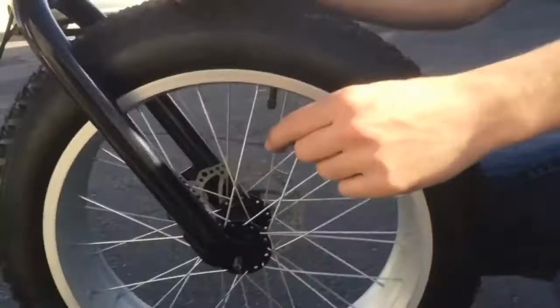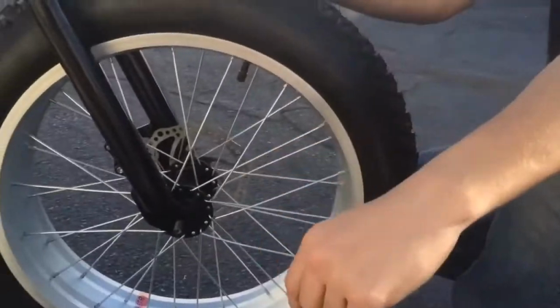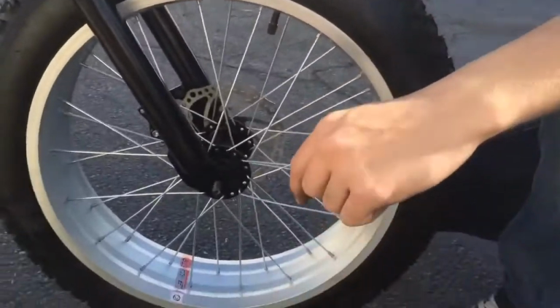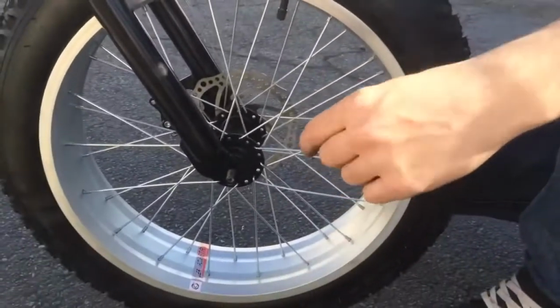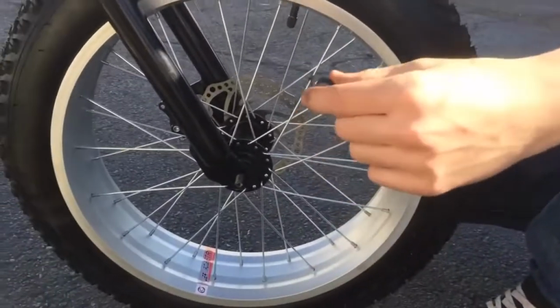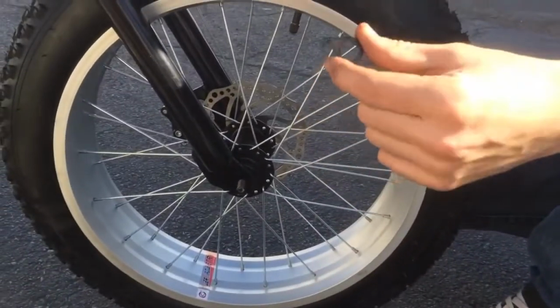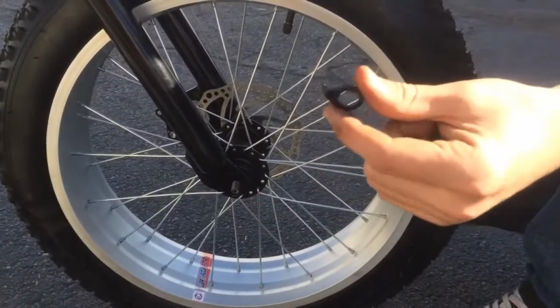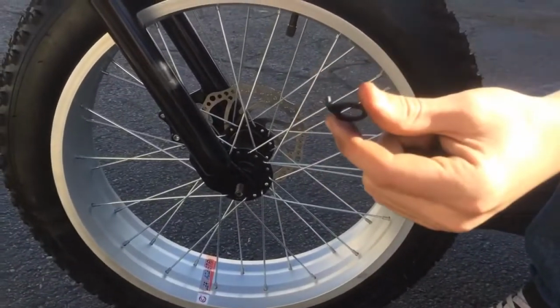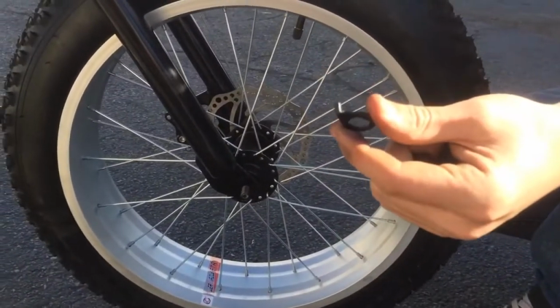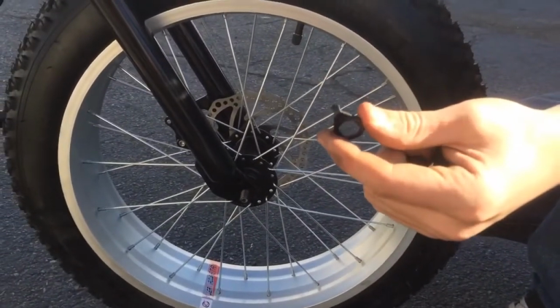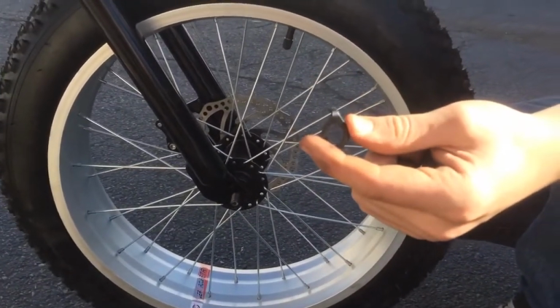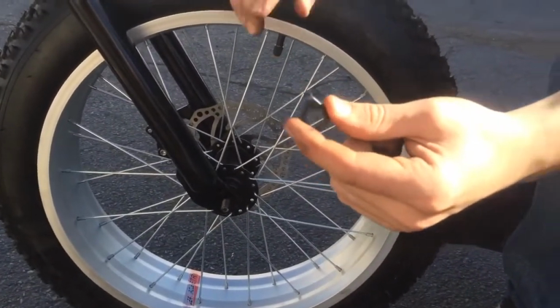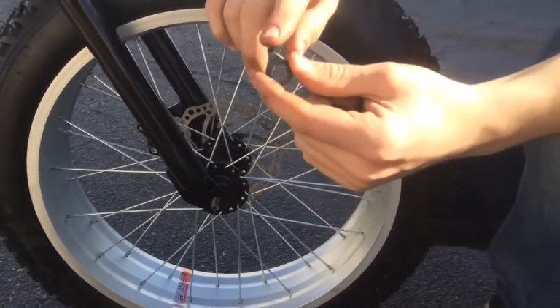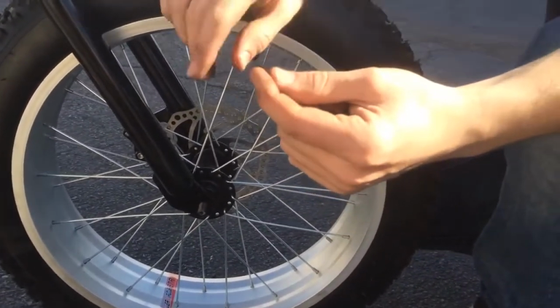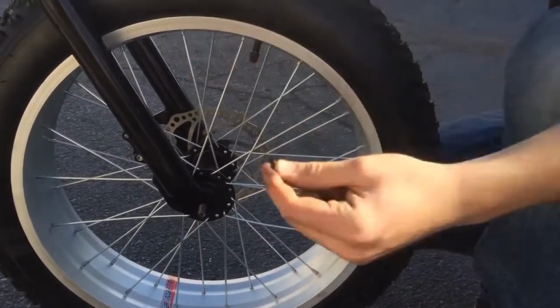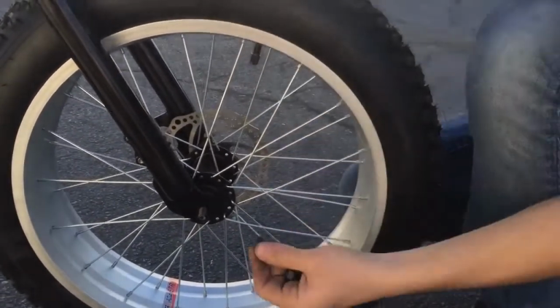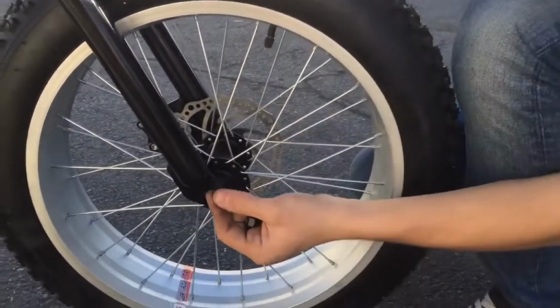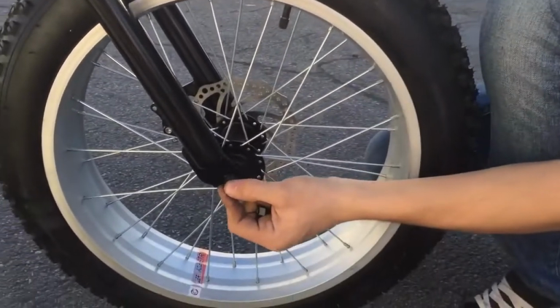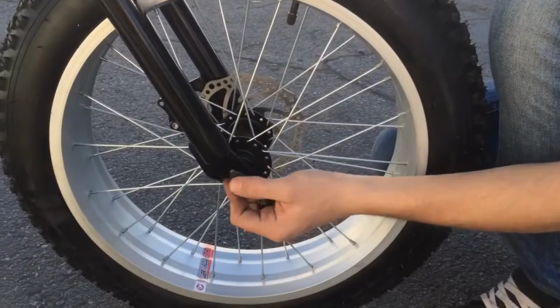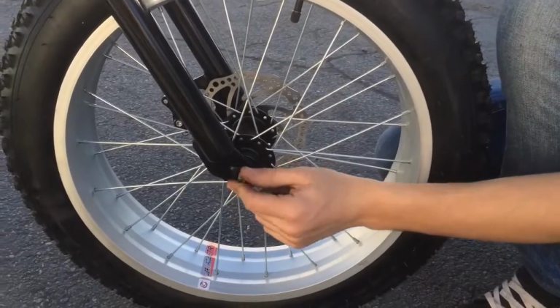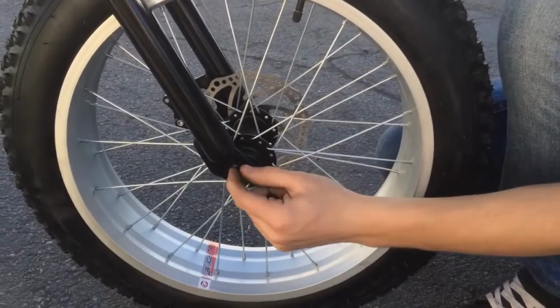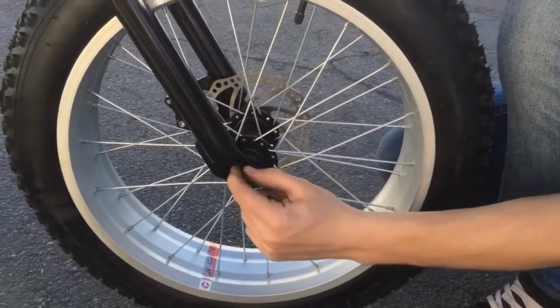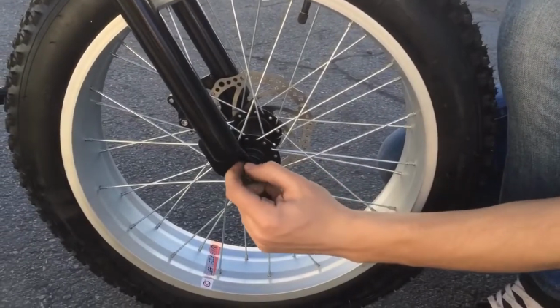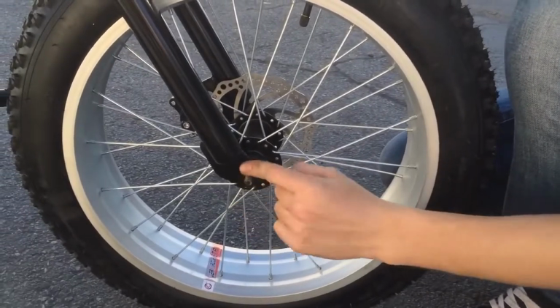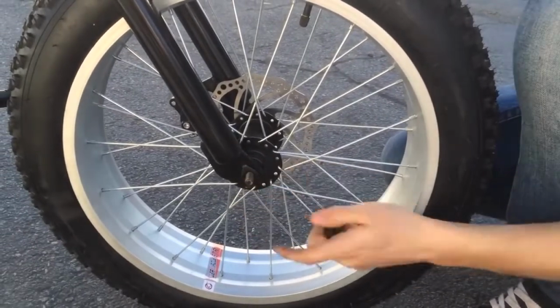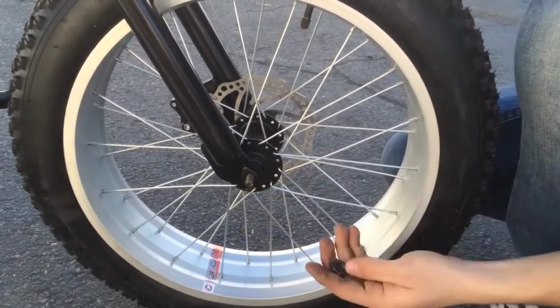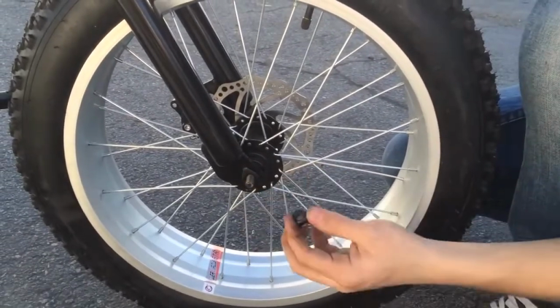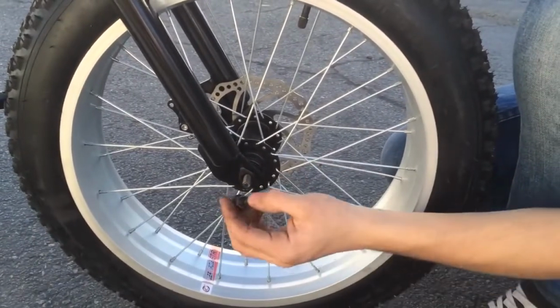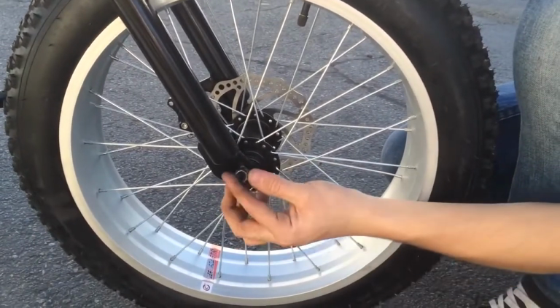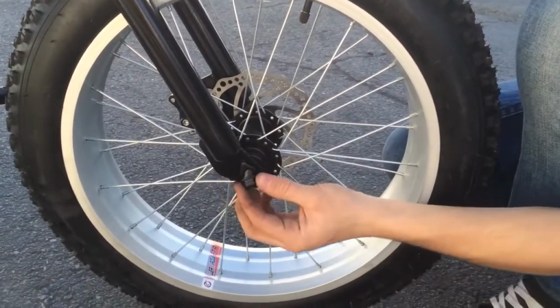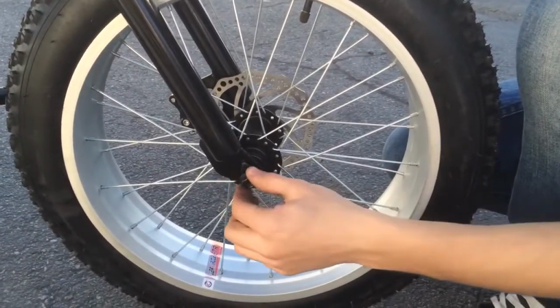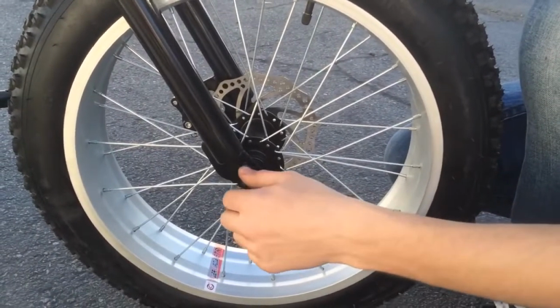When you put your front wheel on, these spacers have an edge that goes inside this hole. Make sure it goes inside that hole so your front wheel doesn't come off.